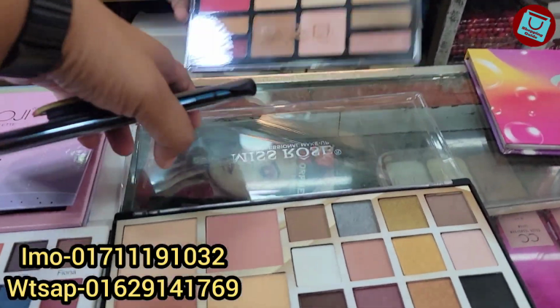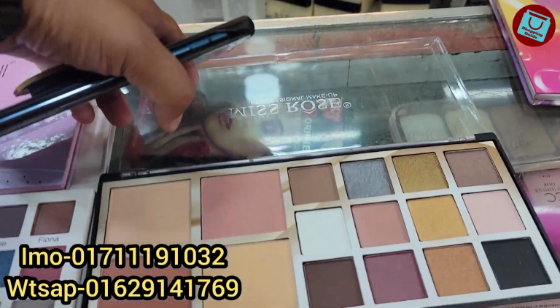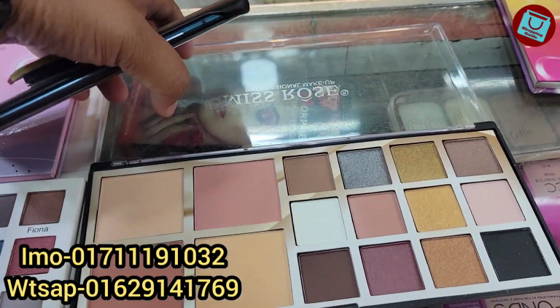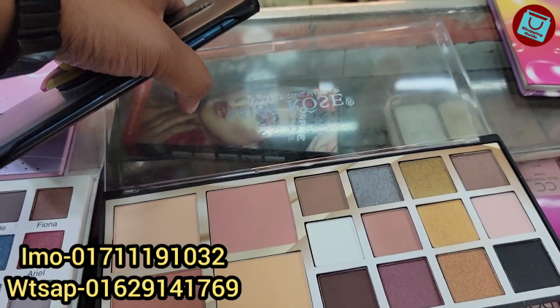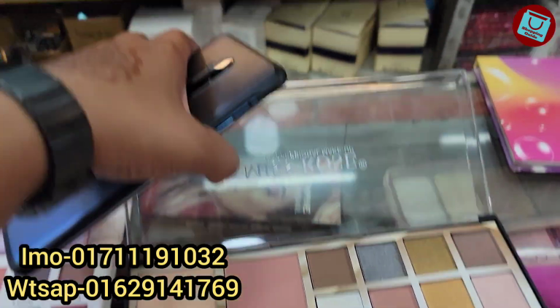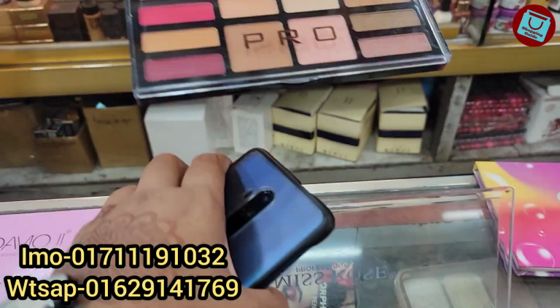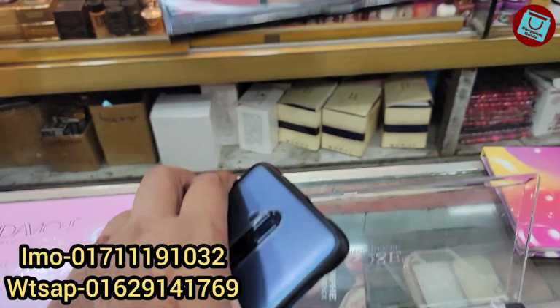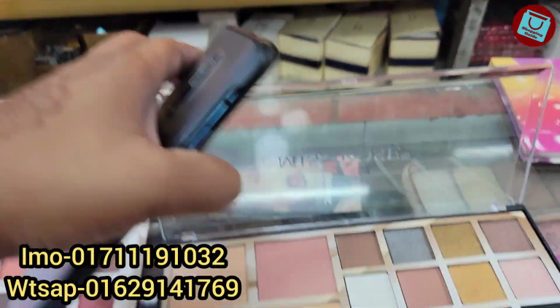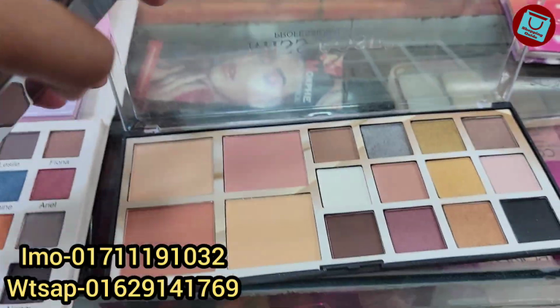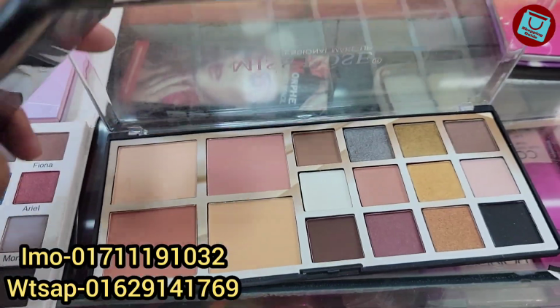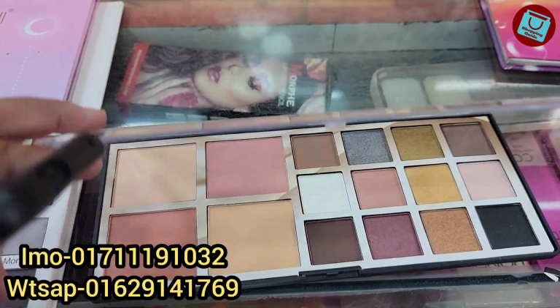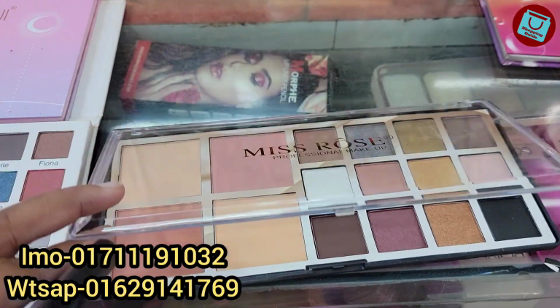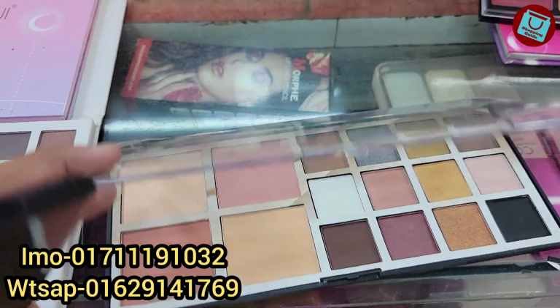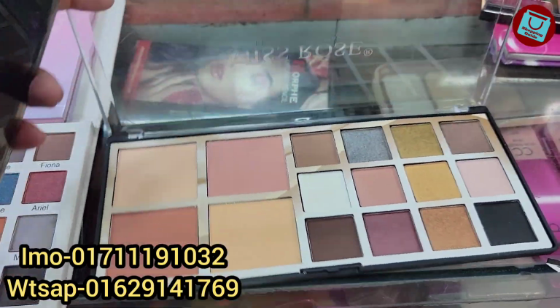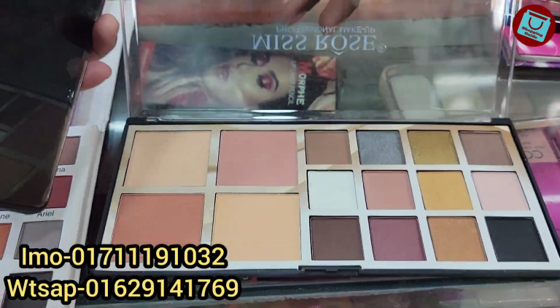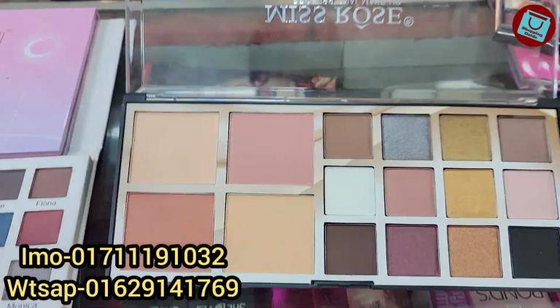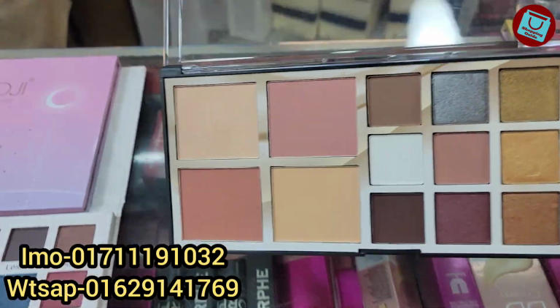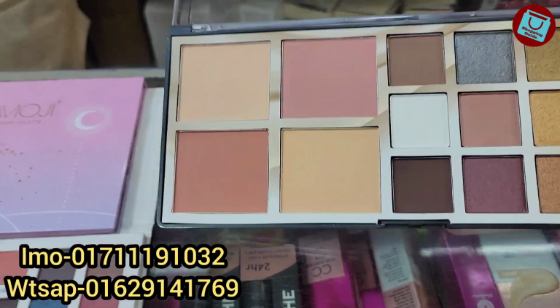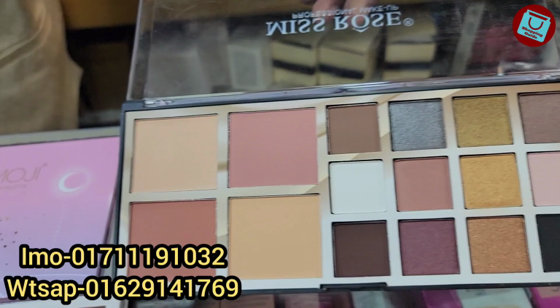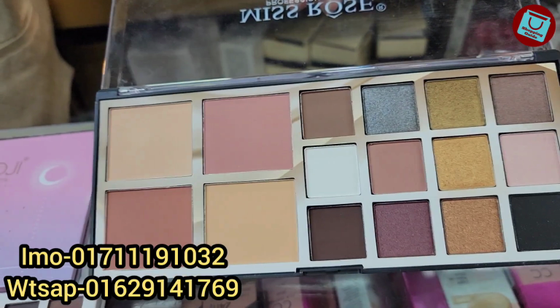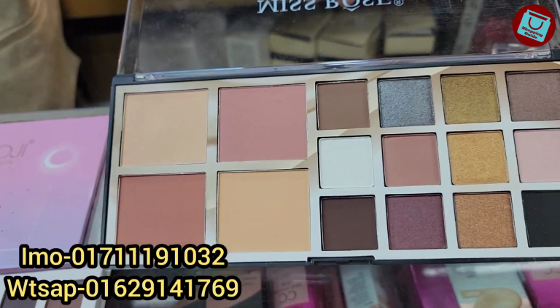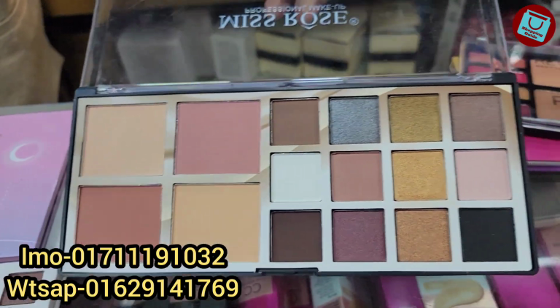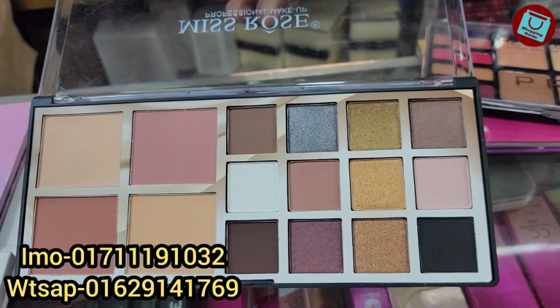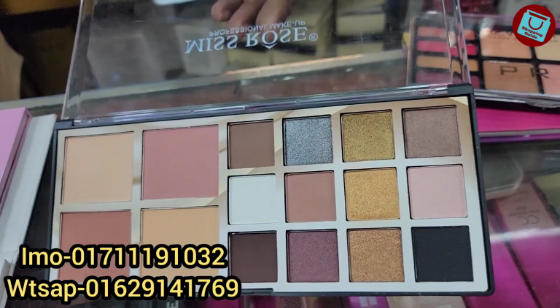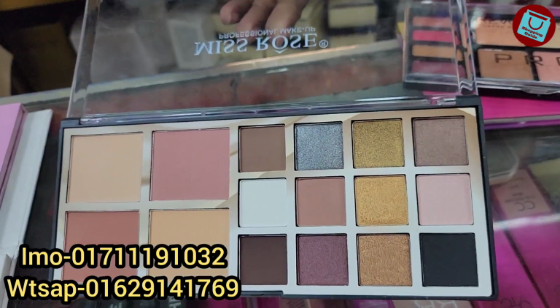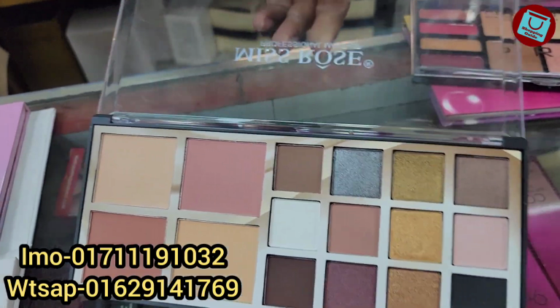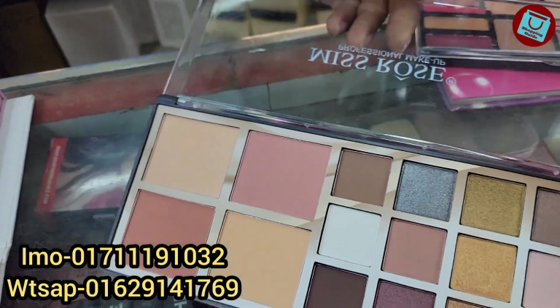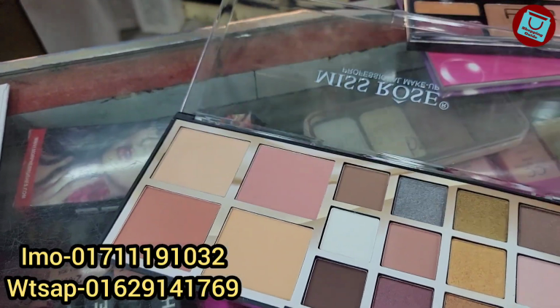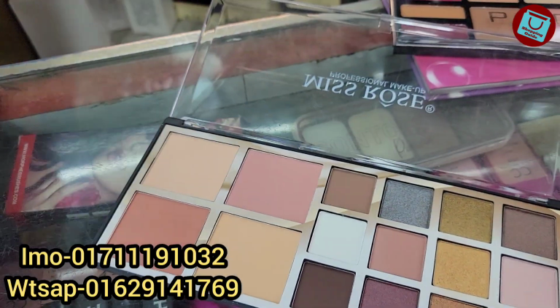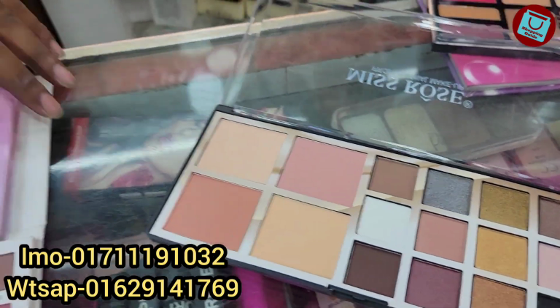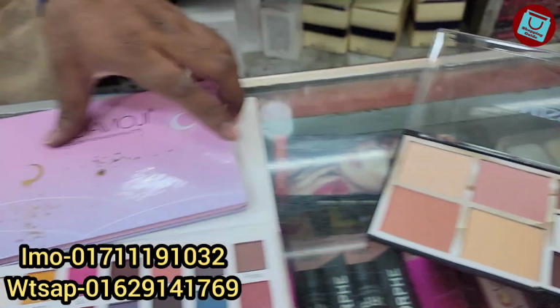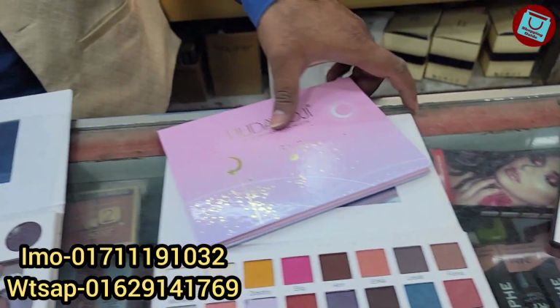This is Miss Roser. It's a blush and a loose powder. It's $250.